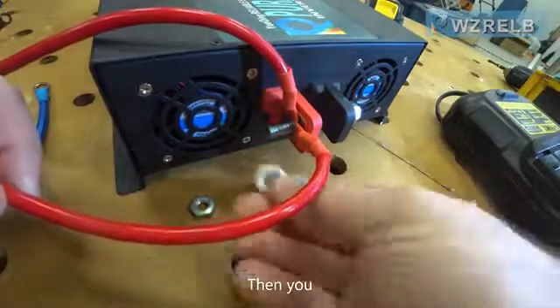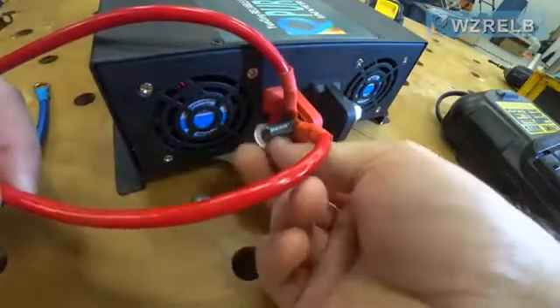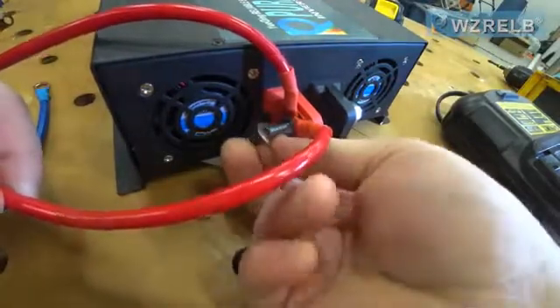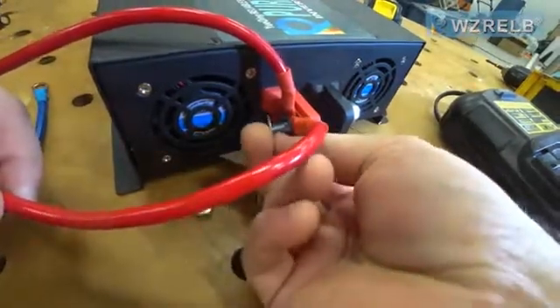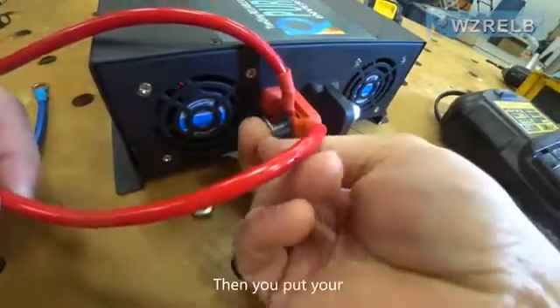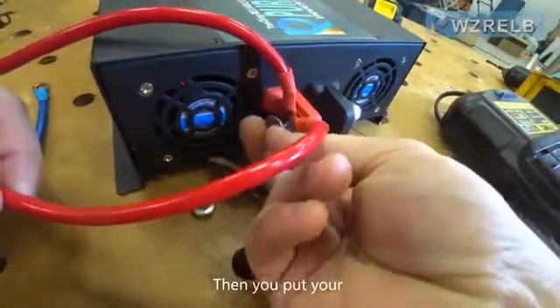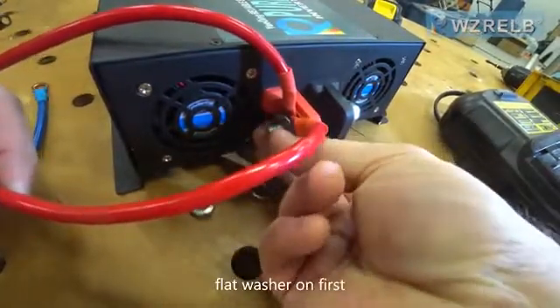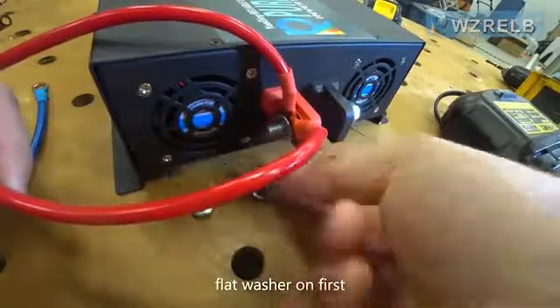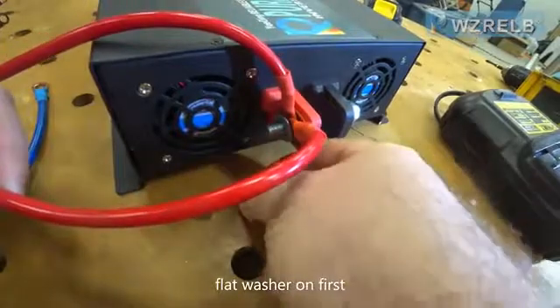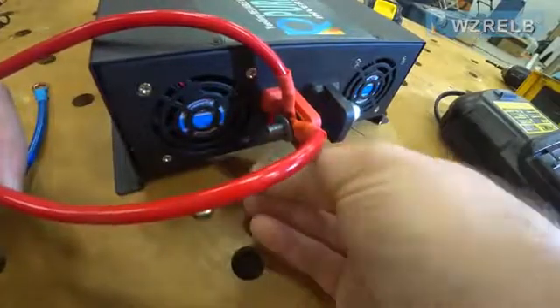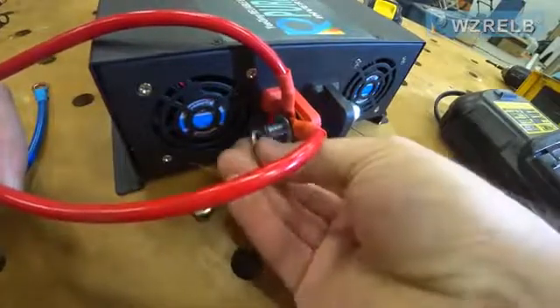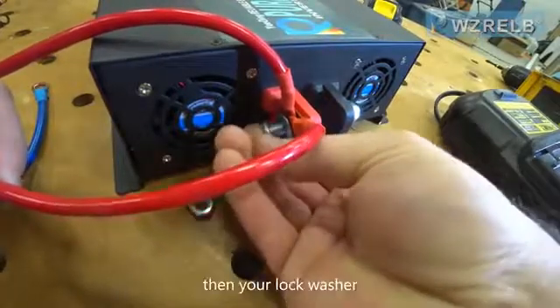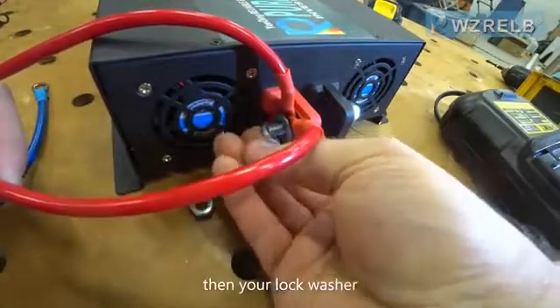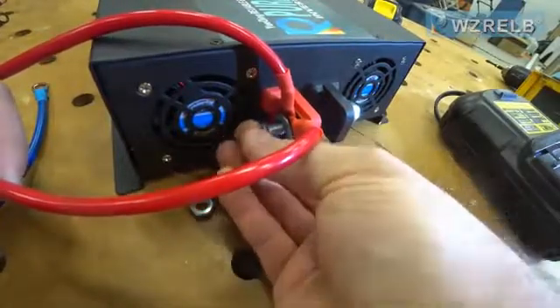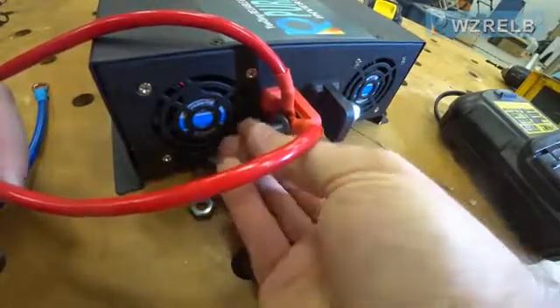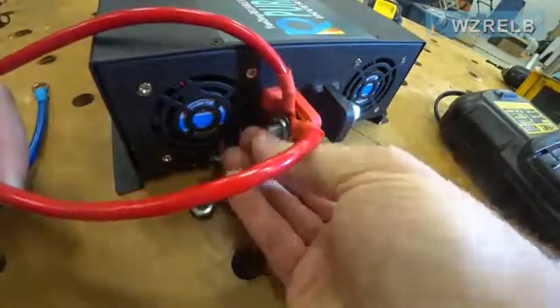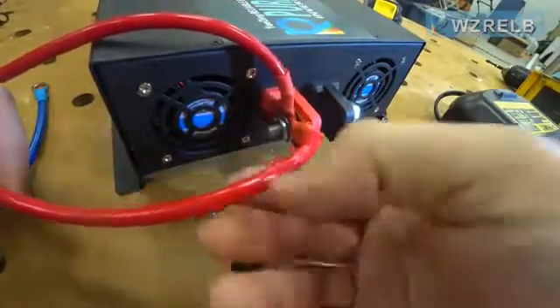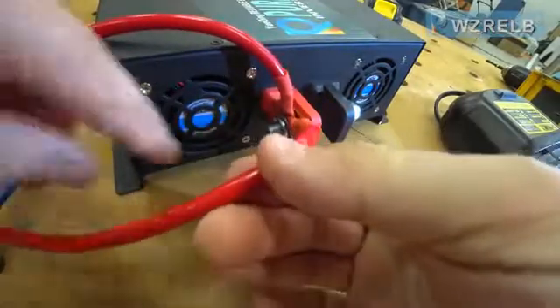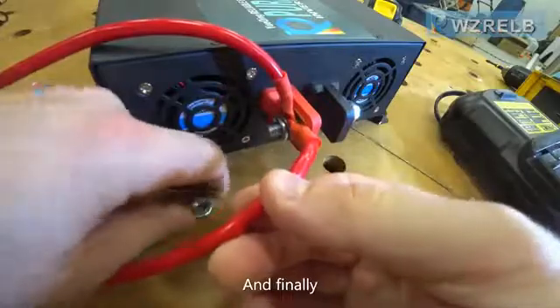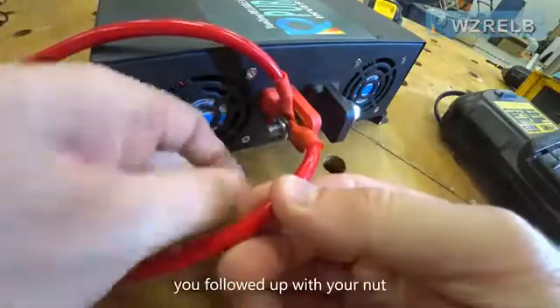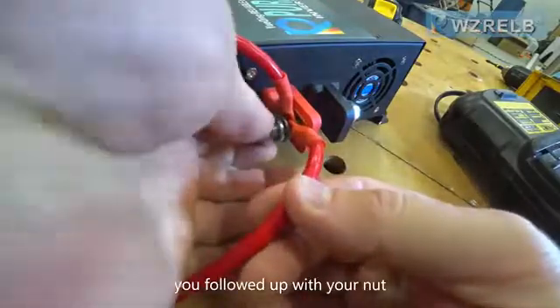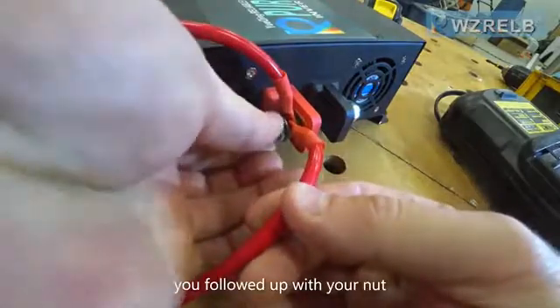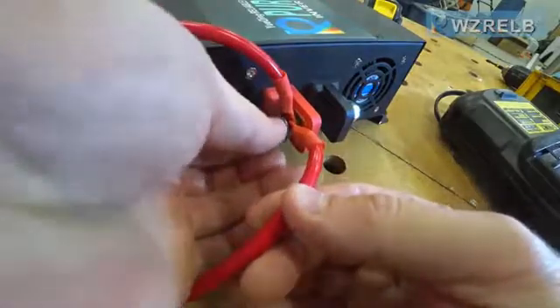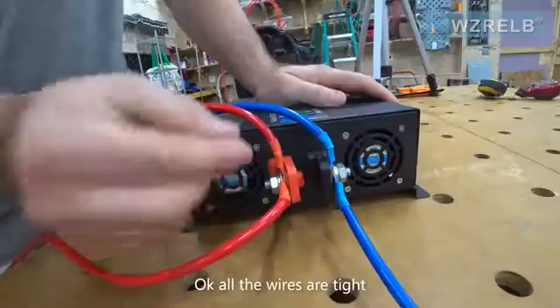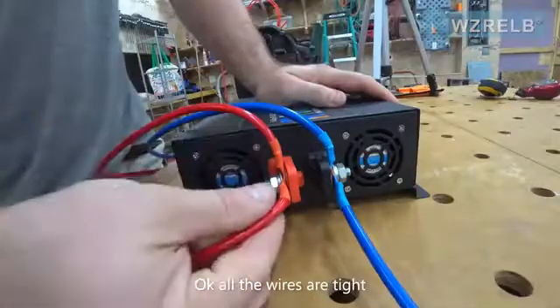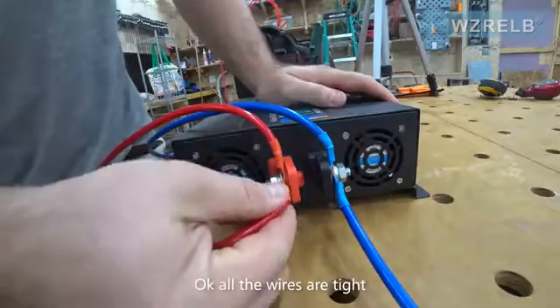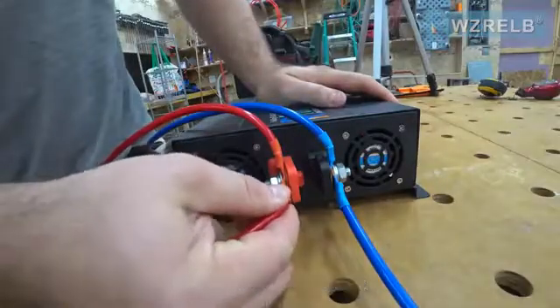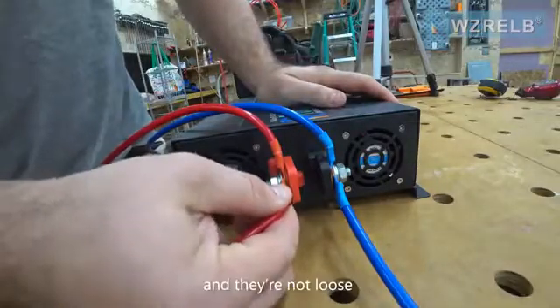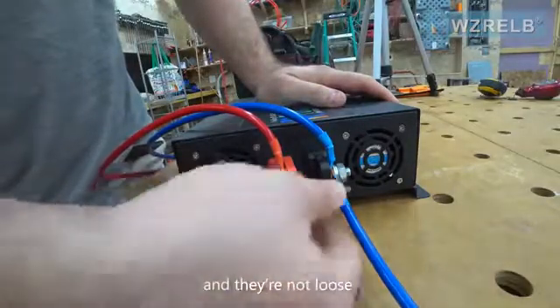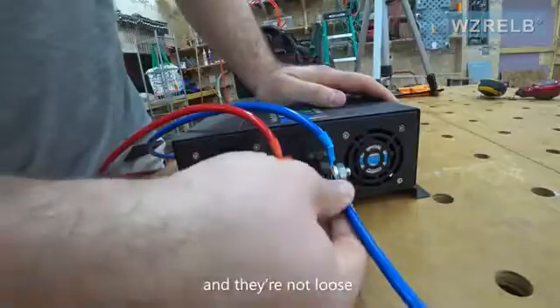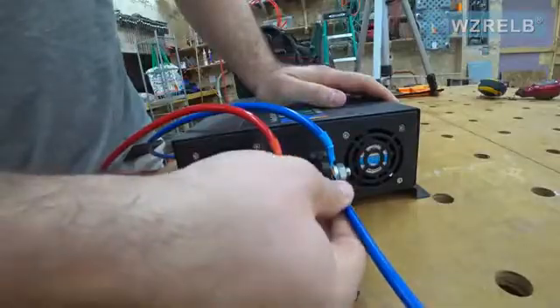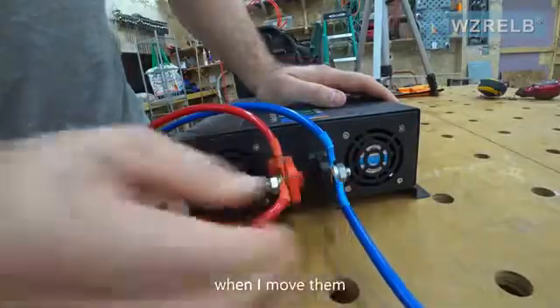Then you'll put your flat washer on first, then your lock washer, and finally your nut. All the wires are tight and they're not loose when I move them.